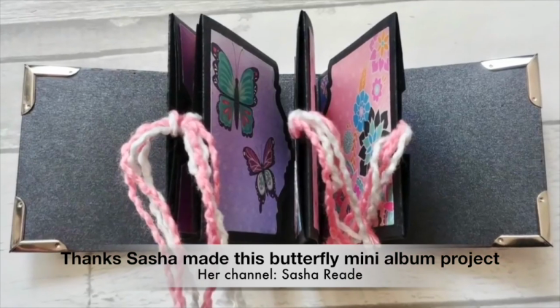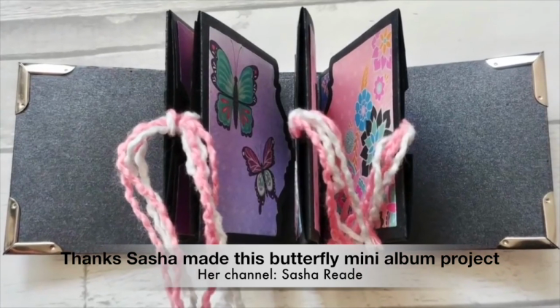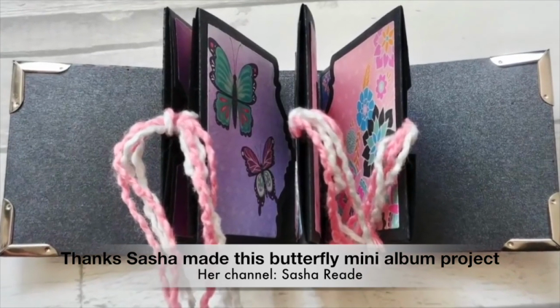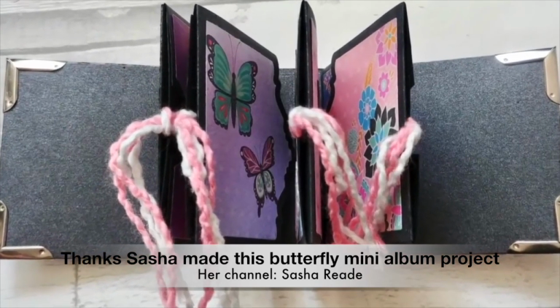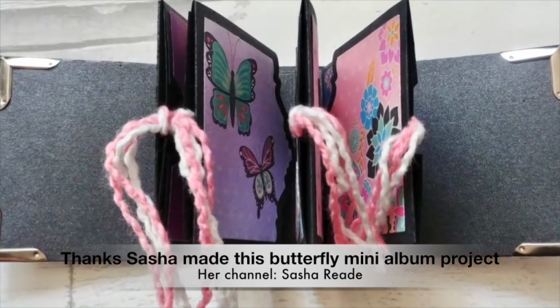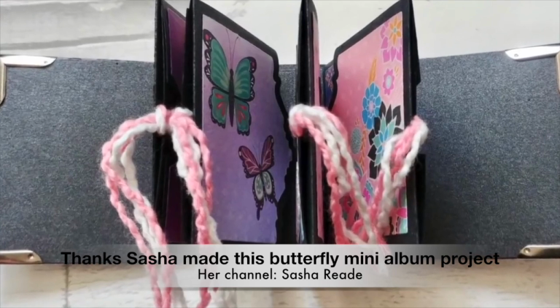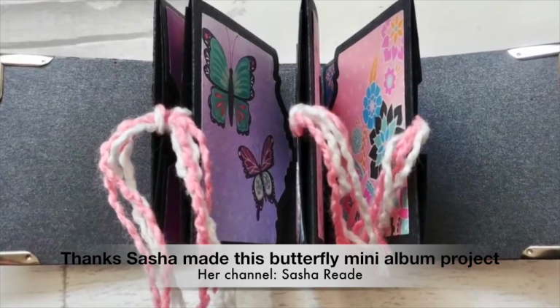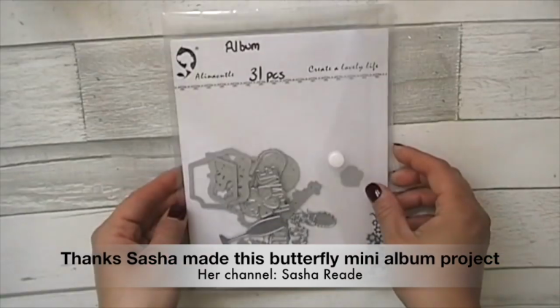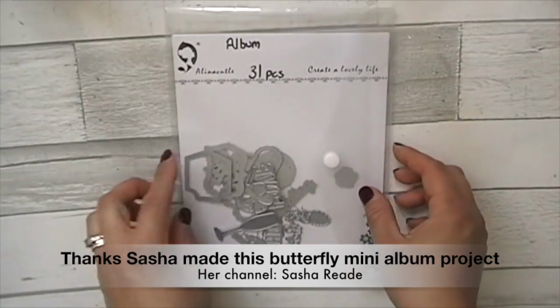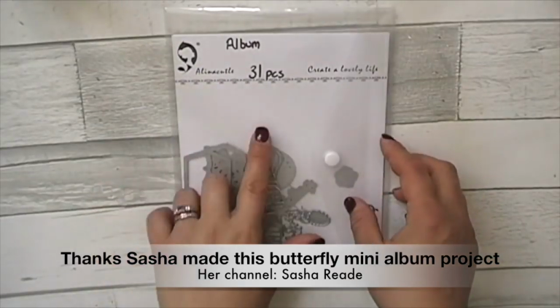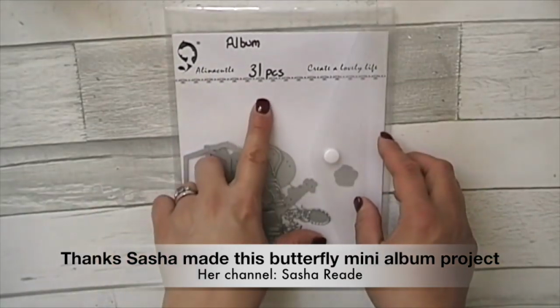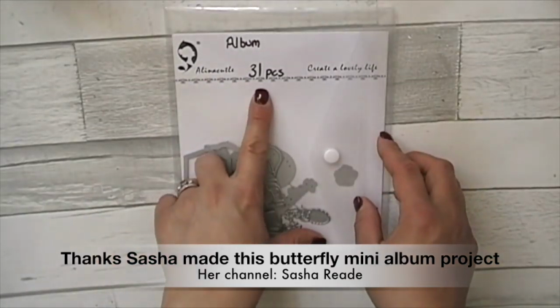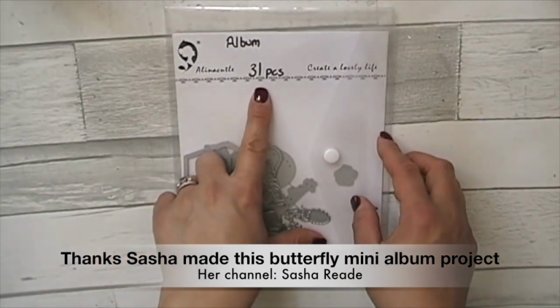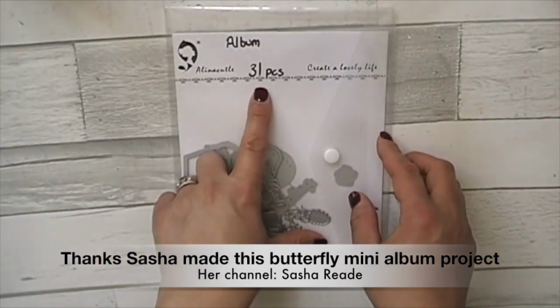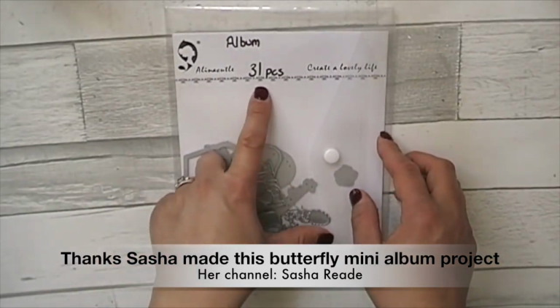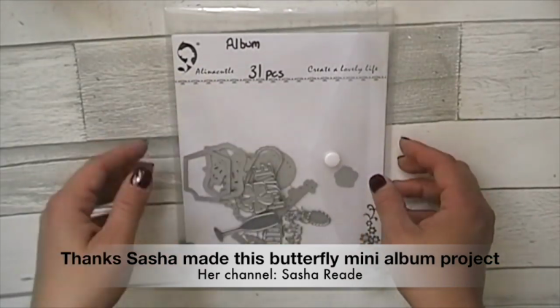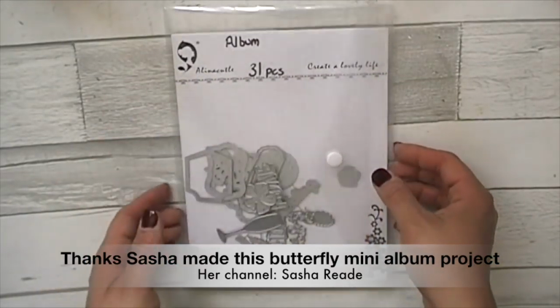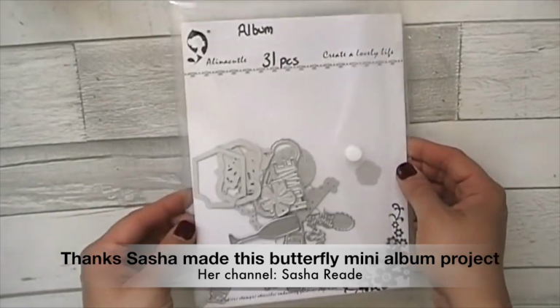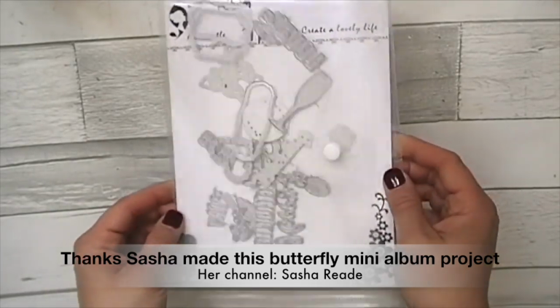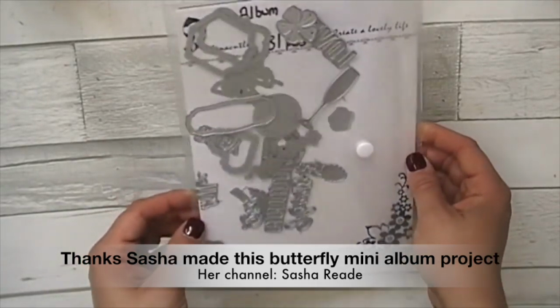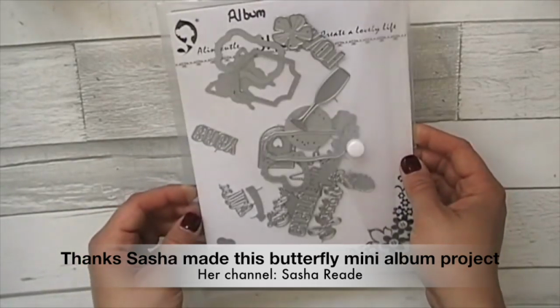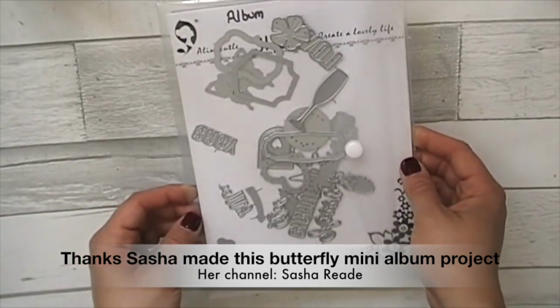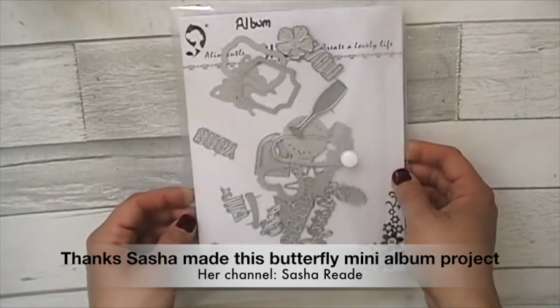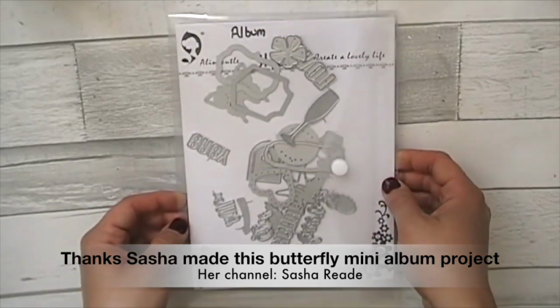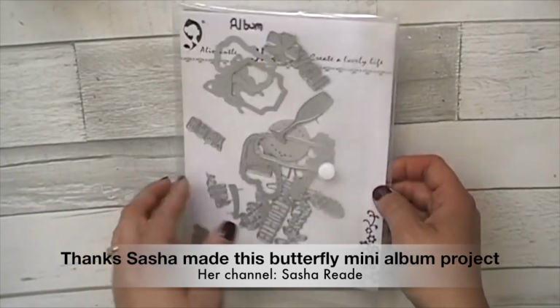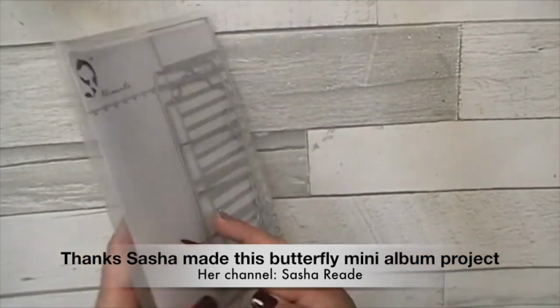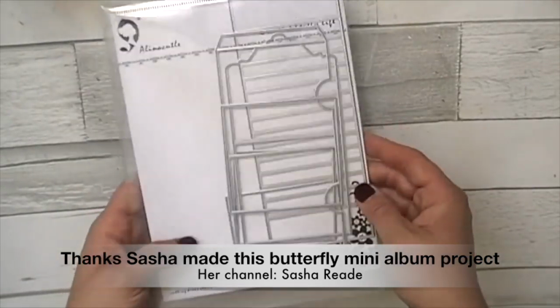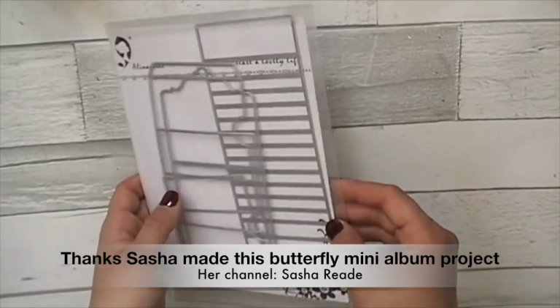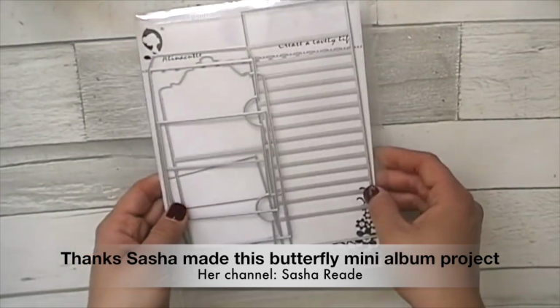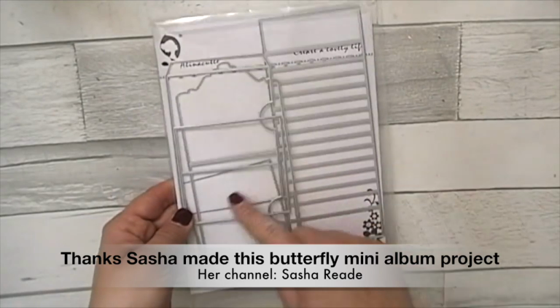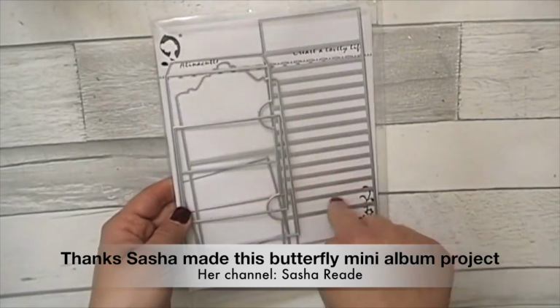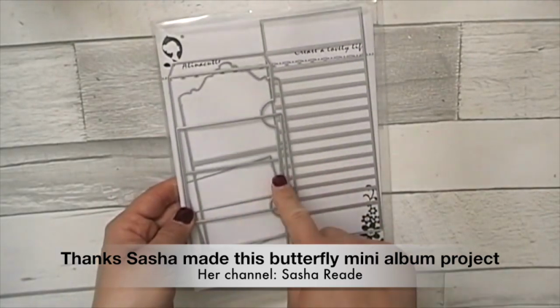I made the album that came with the die. This album die comes with 31 pieces. It's absolutely epic — it's massive. There's just tons in here, and those are the album bits there.